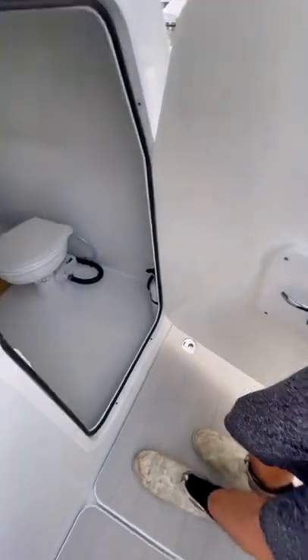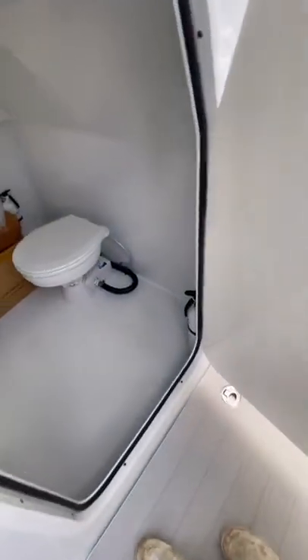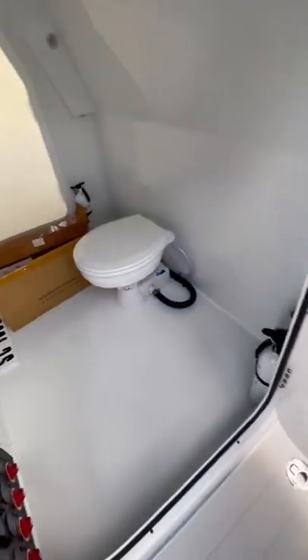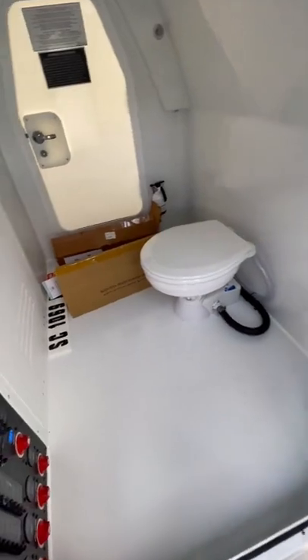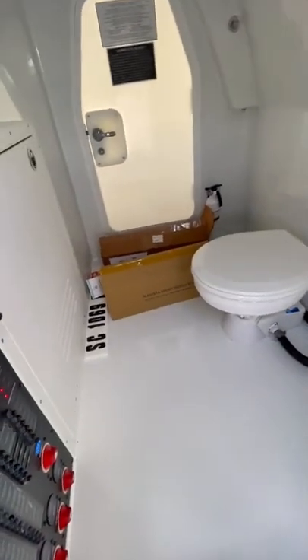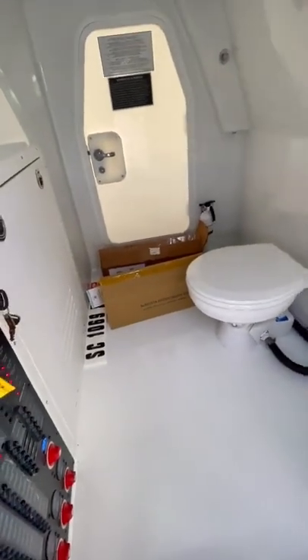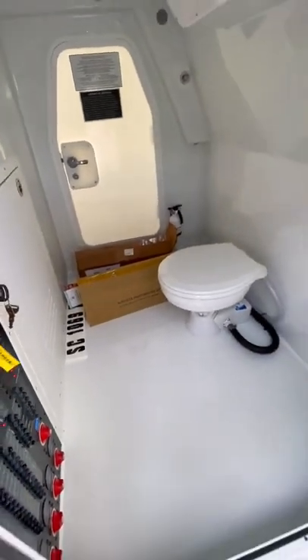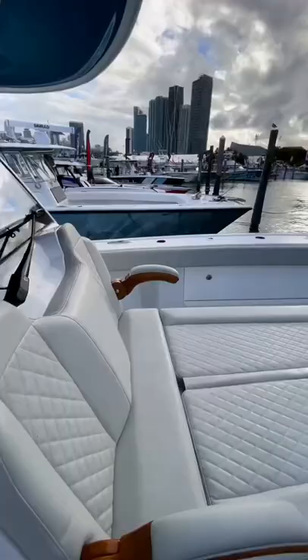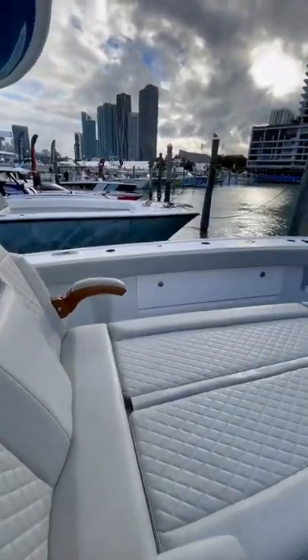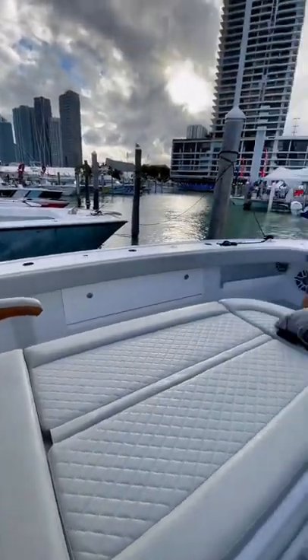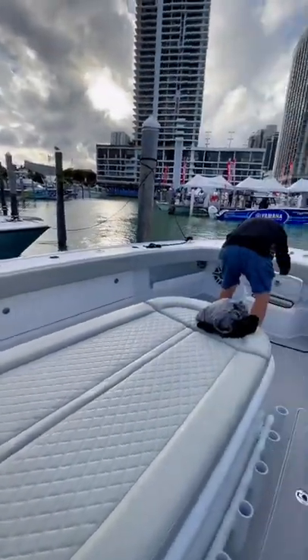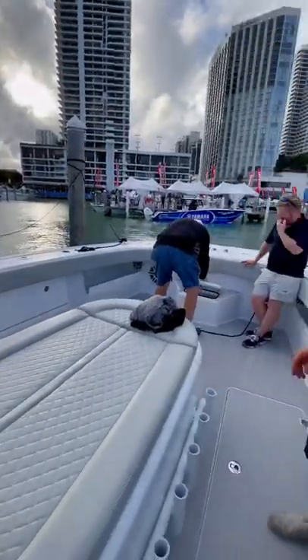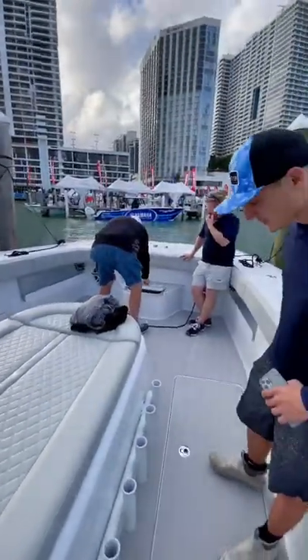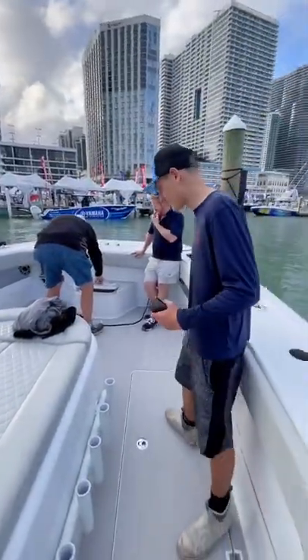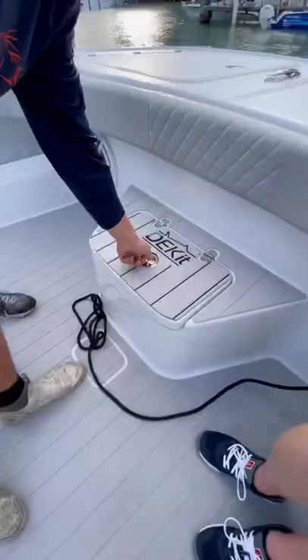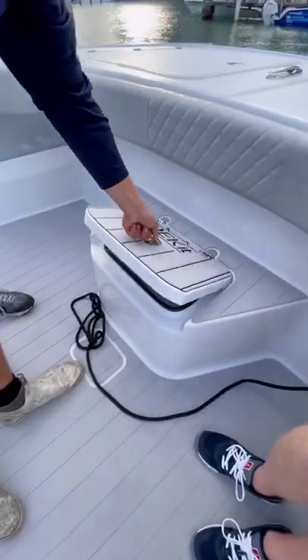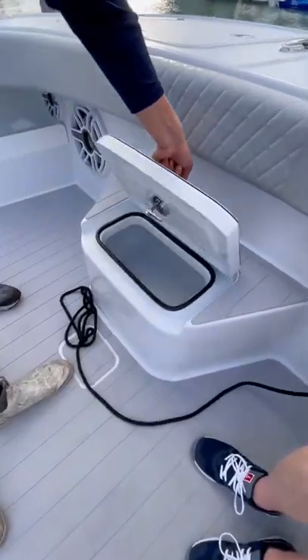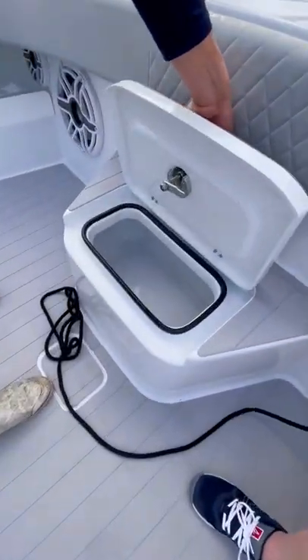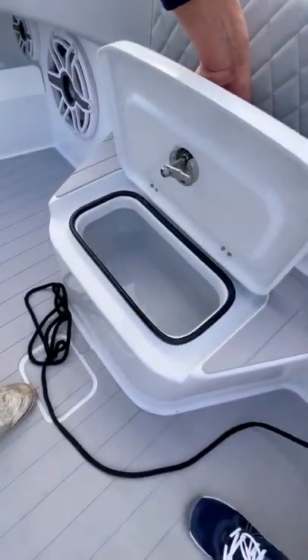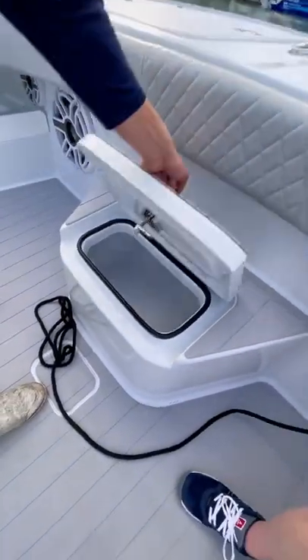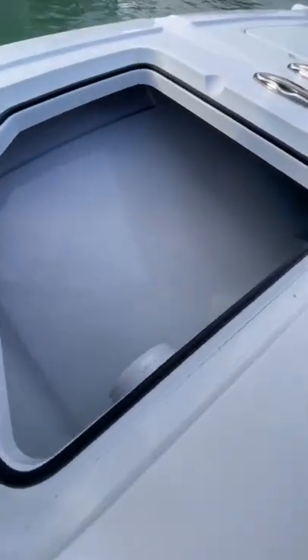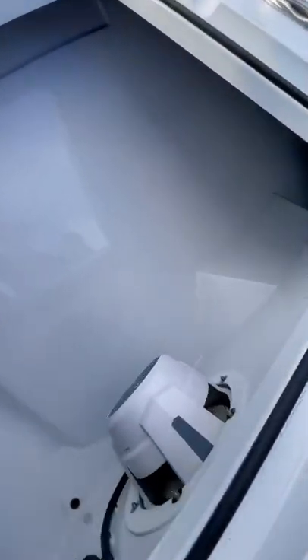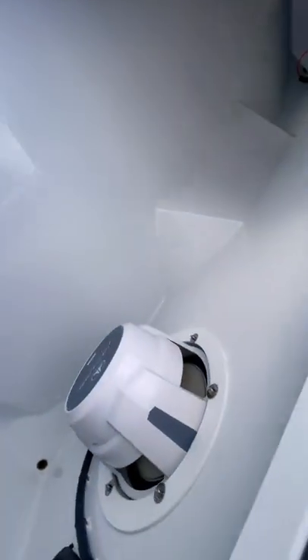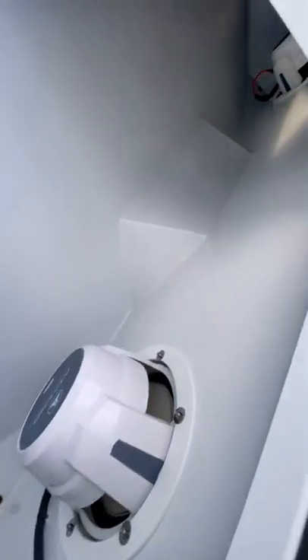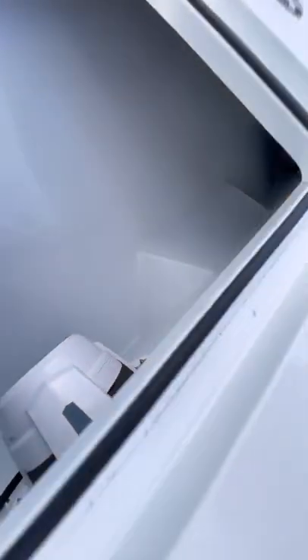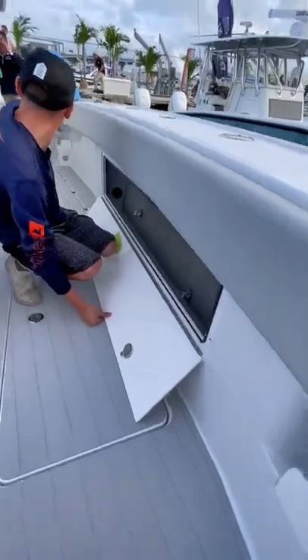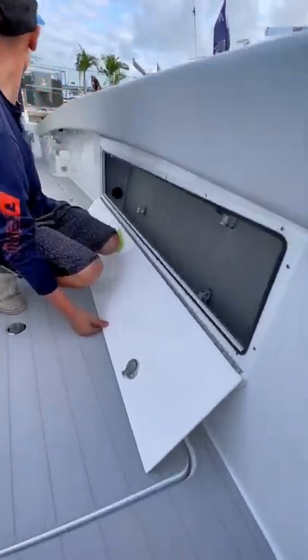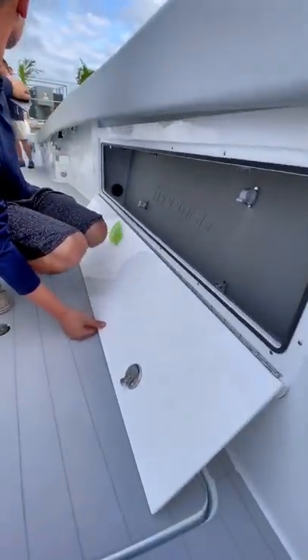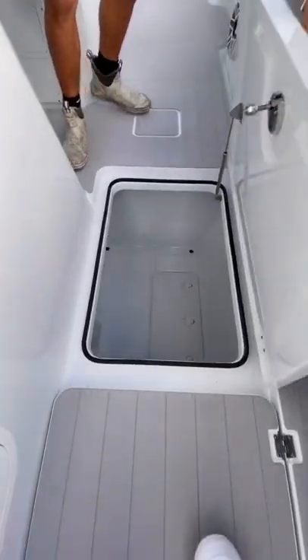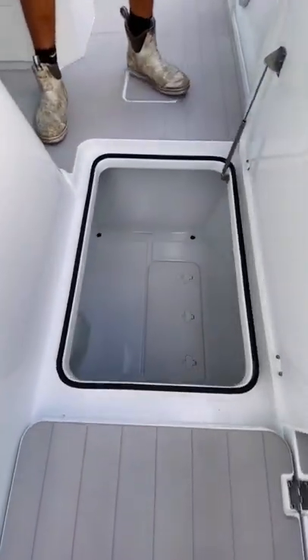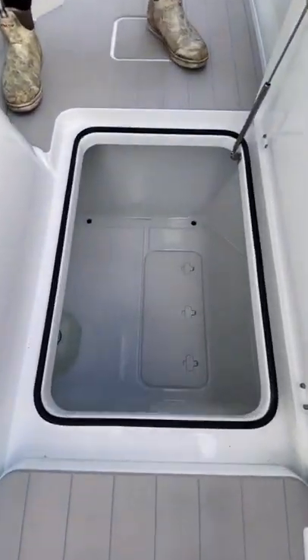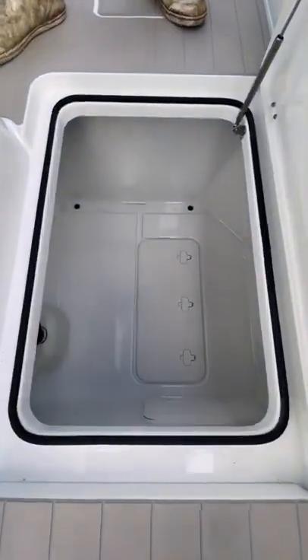Of course, you still have all your standard features like a head hidden within the console. Another feature about this boat that I found especially impressive is the amount of storage it has. There's miscellaneous storage all over this boat and plenty of fish boxes built into the deck, as well as other compartments like a place to put your gaffes.